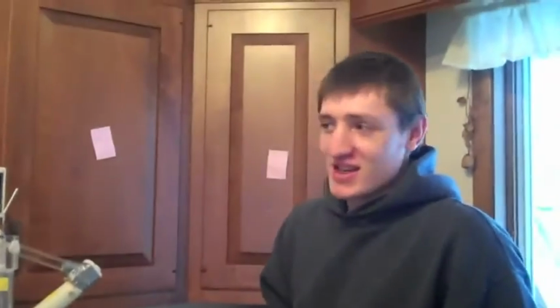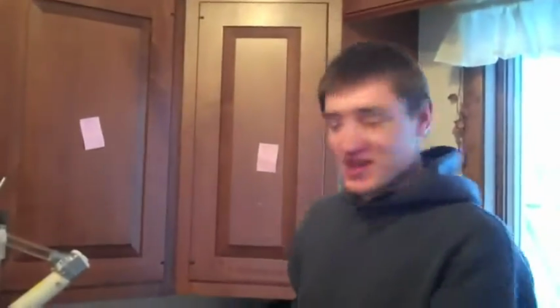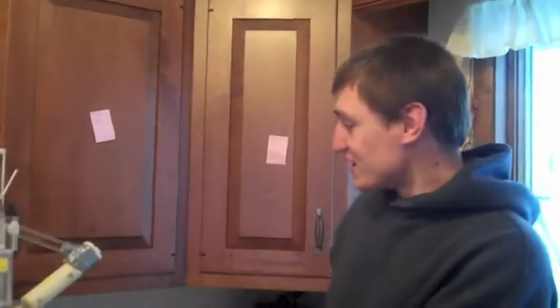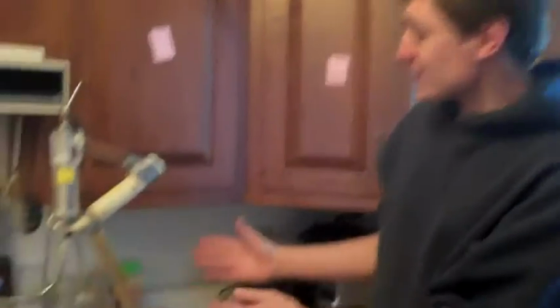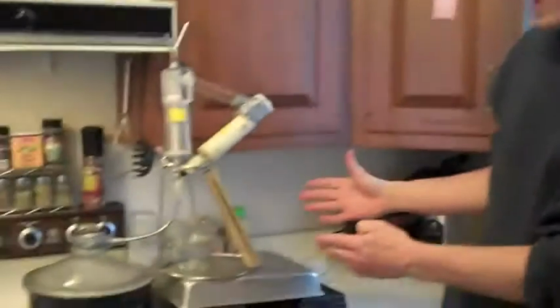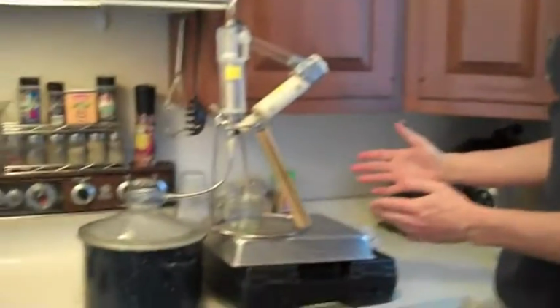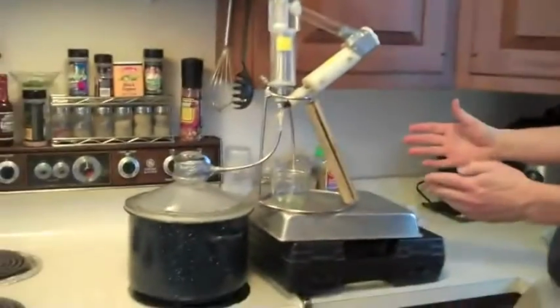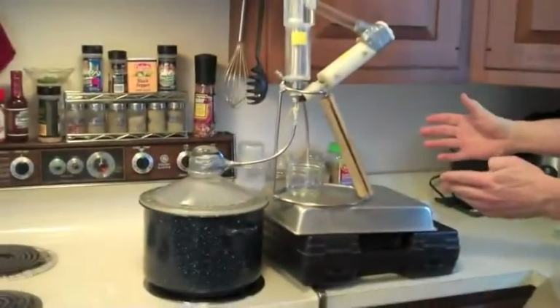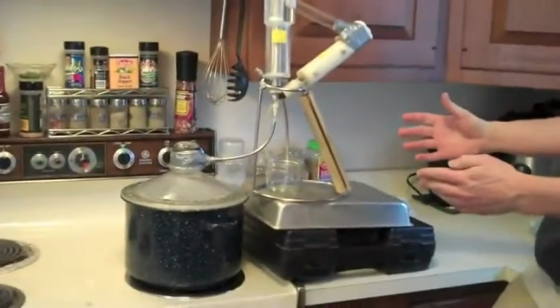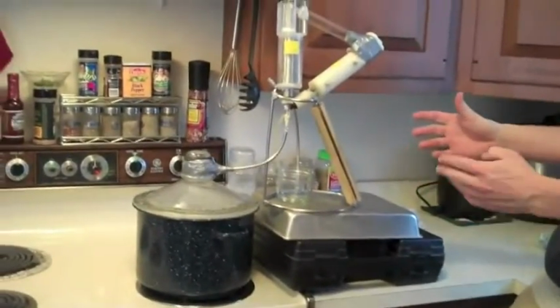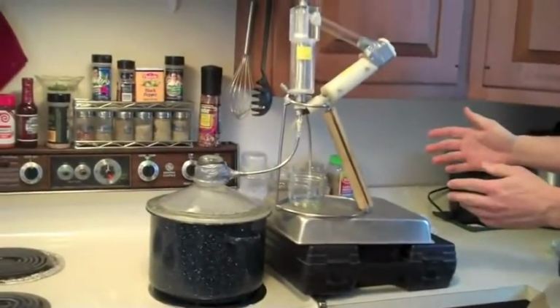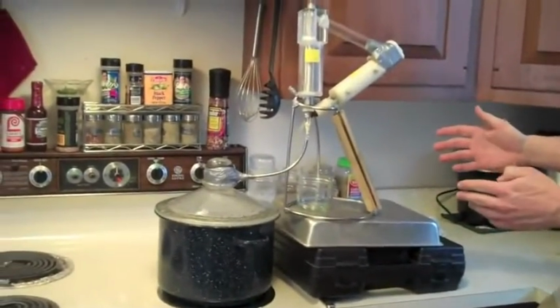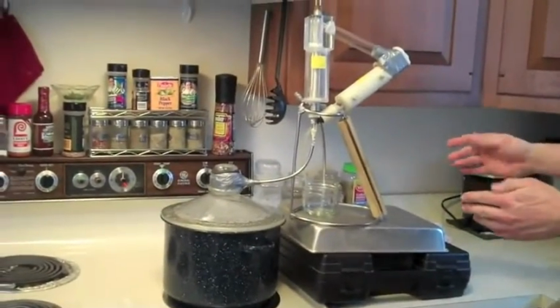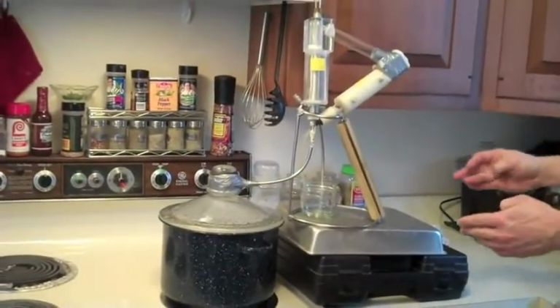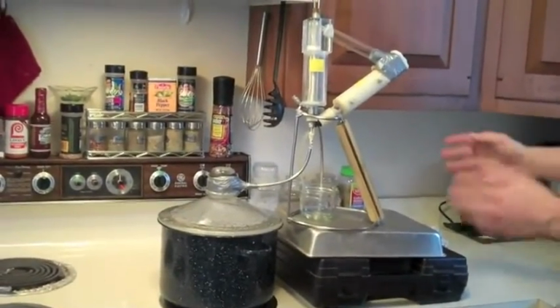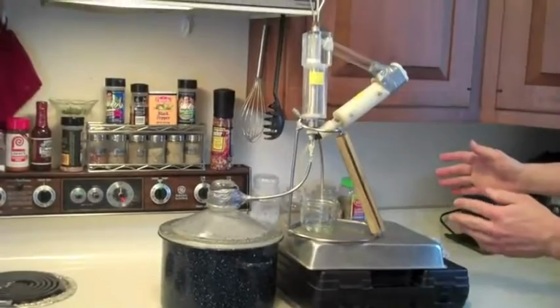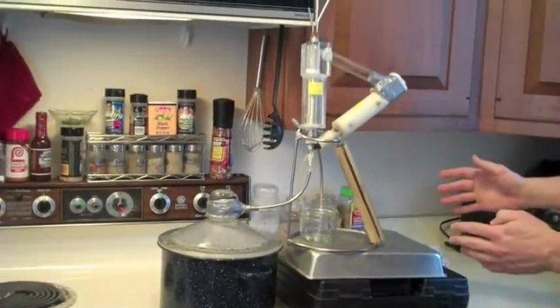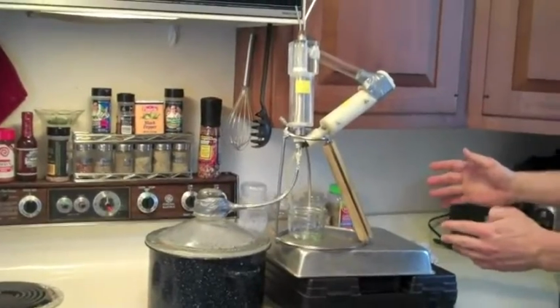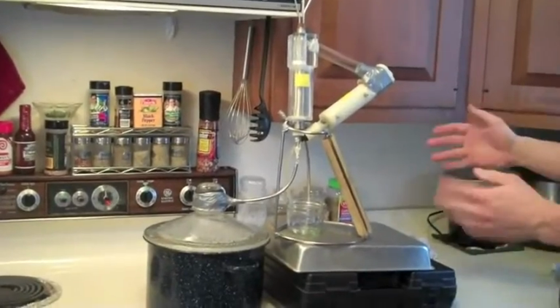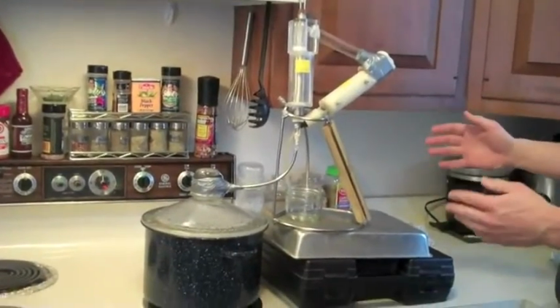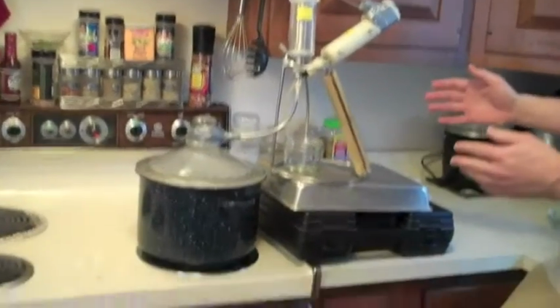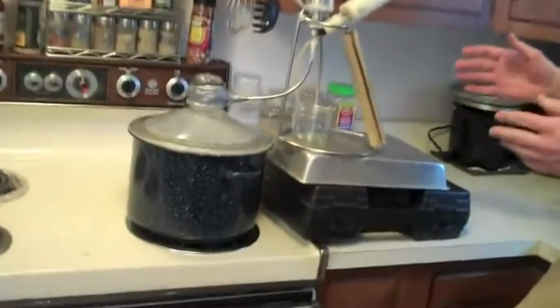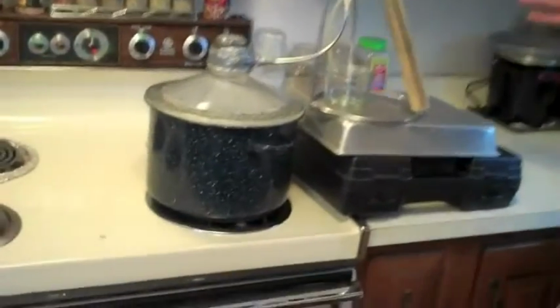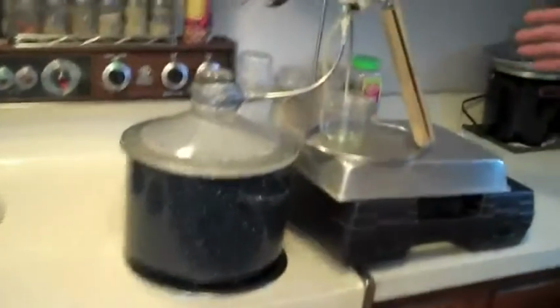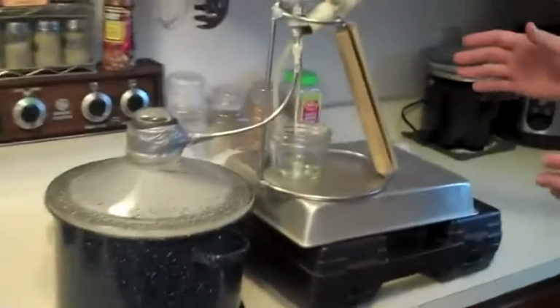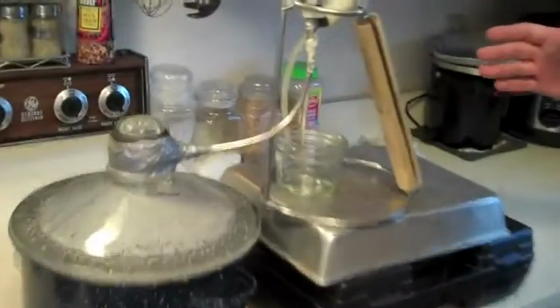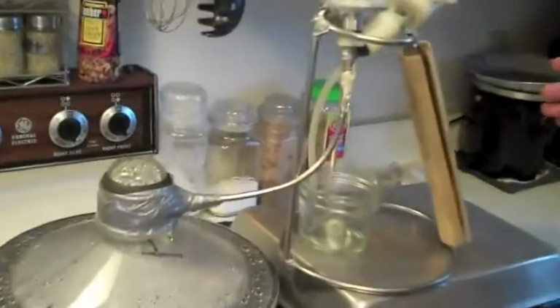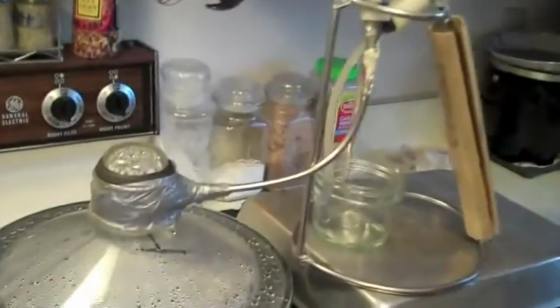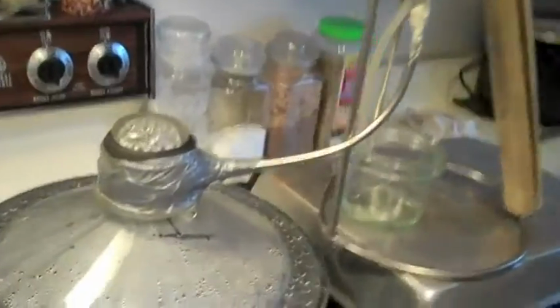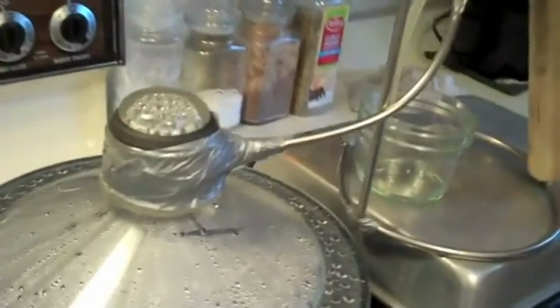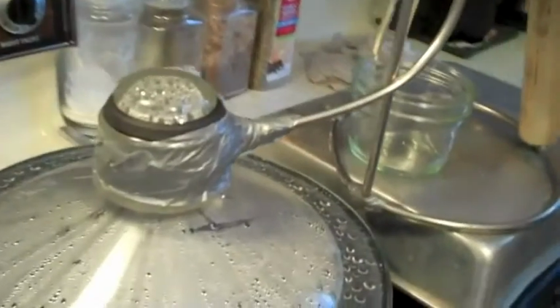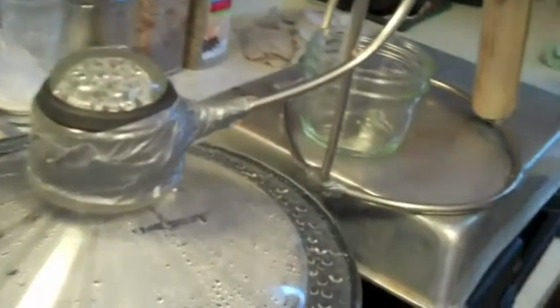This is the Distil Agua 6000. Its purpose is to create potable drinking water in areas and regions that have little access to clean, drinkable water.